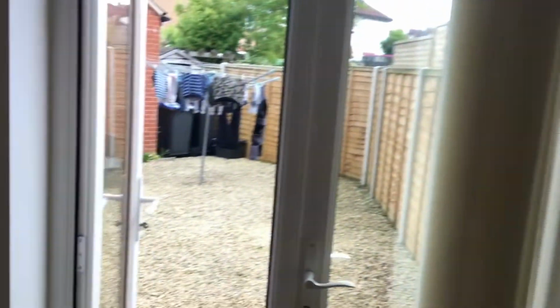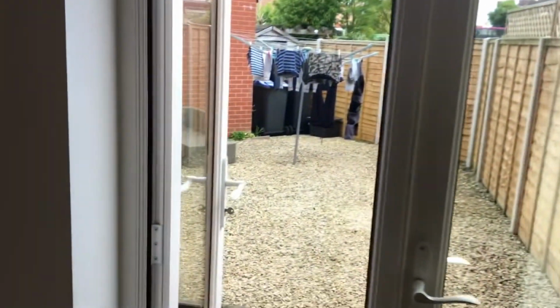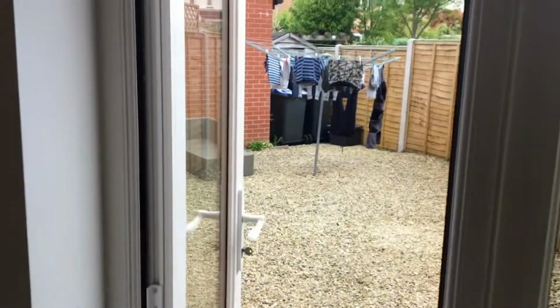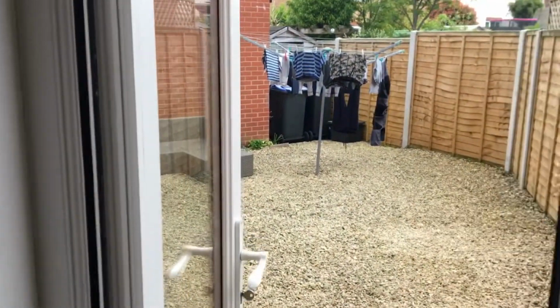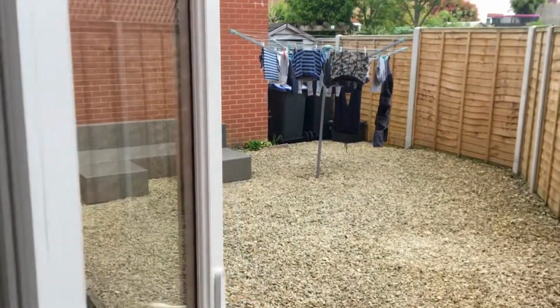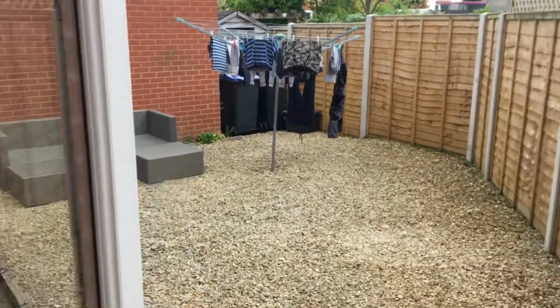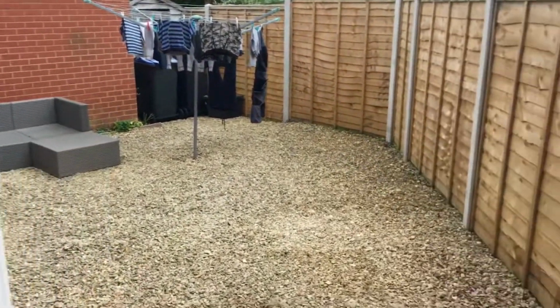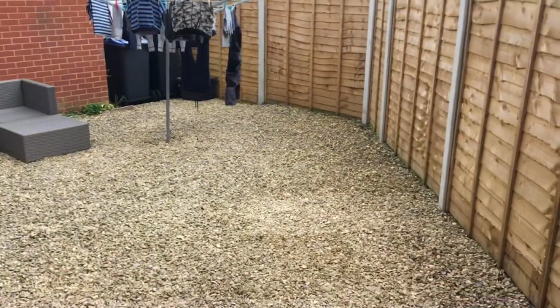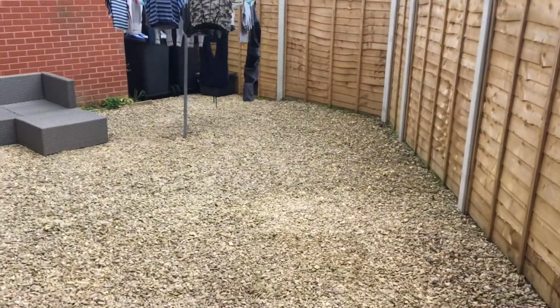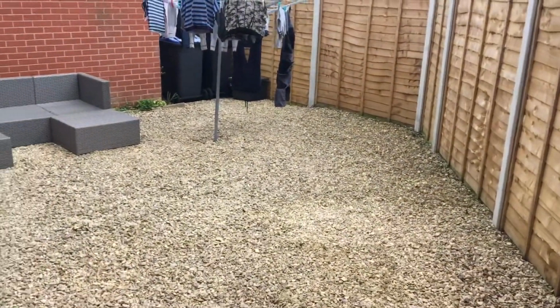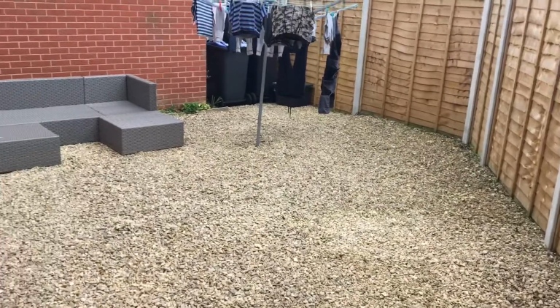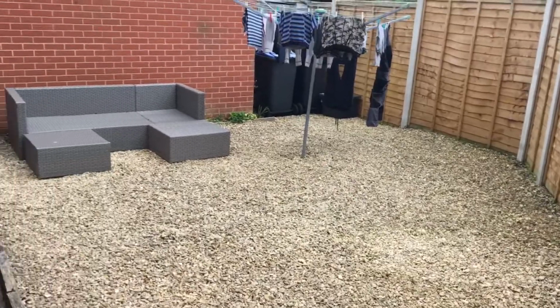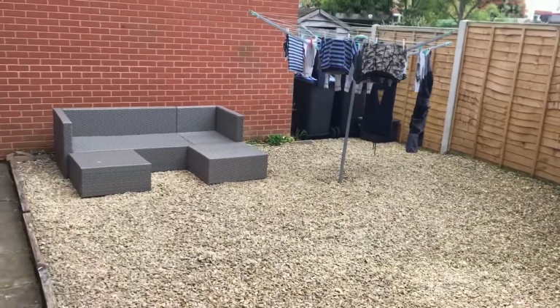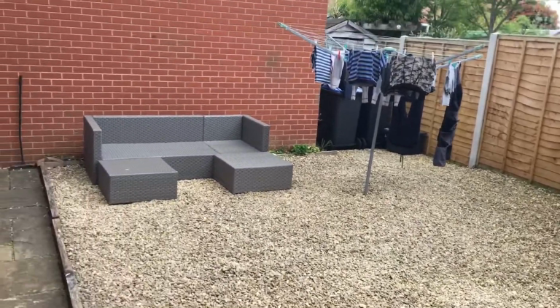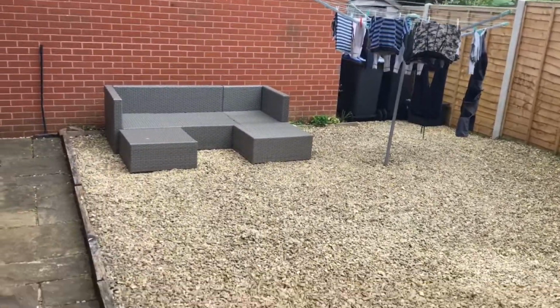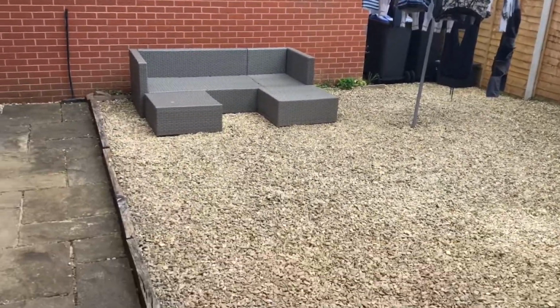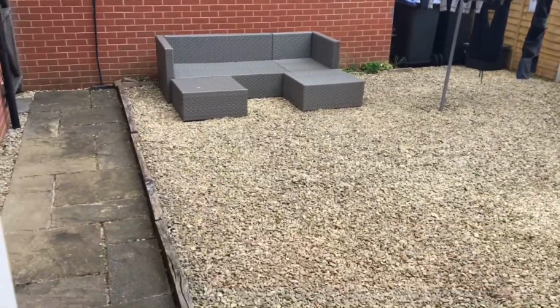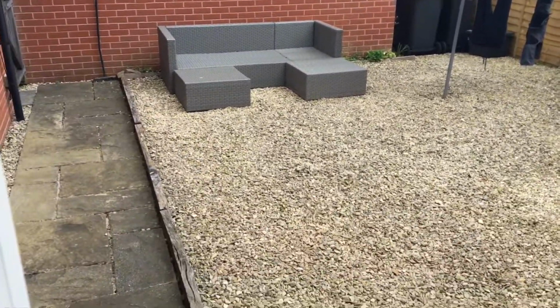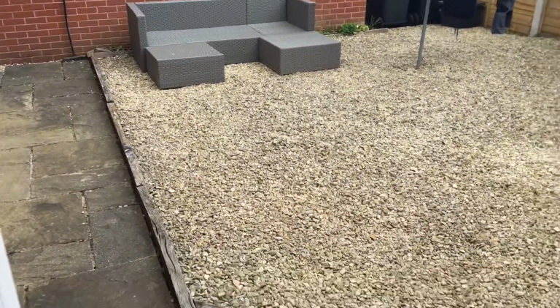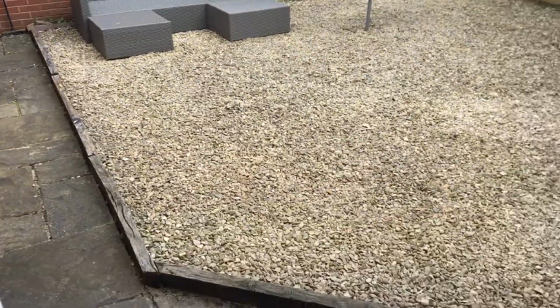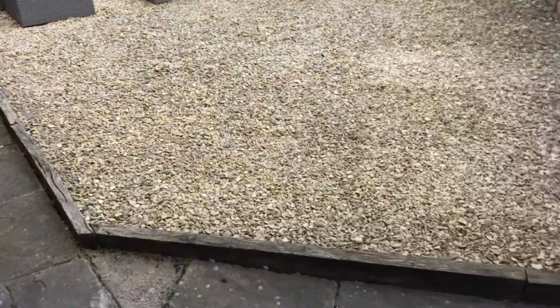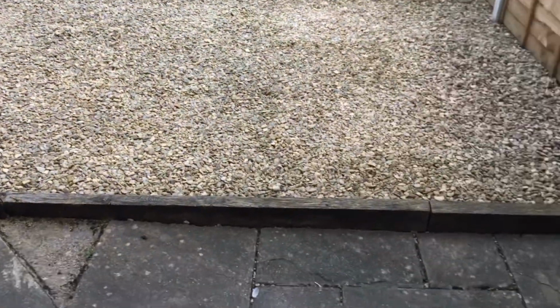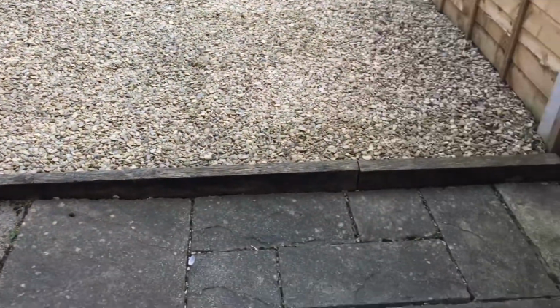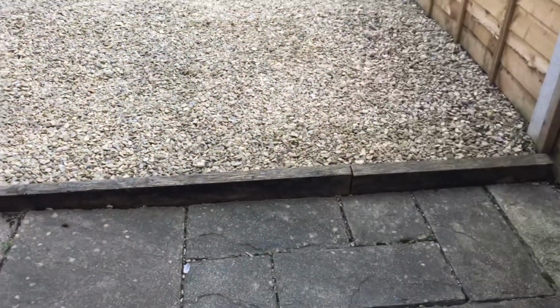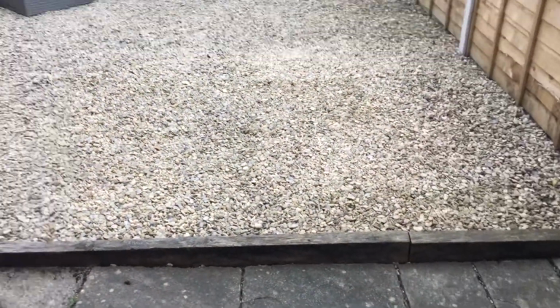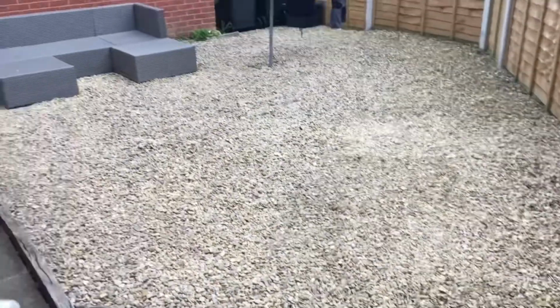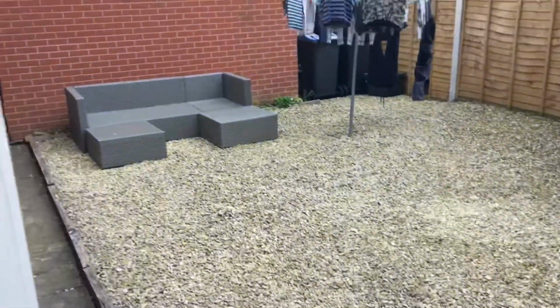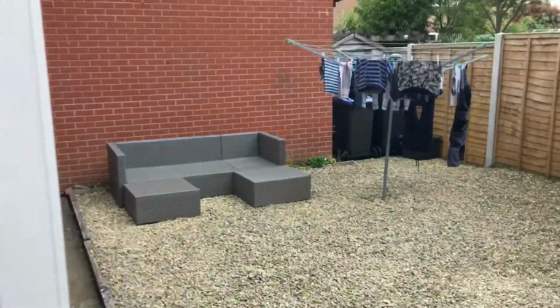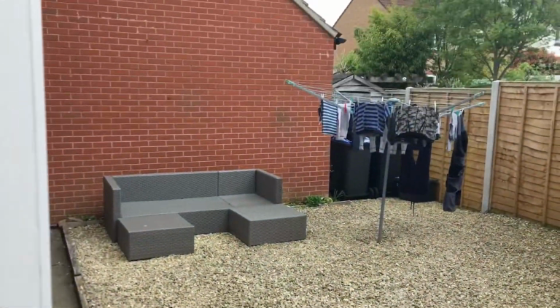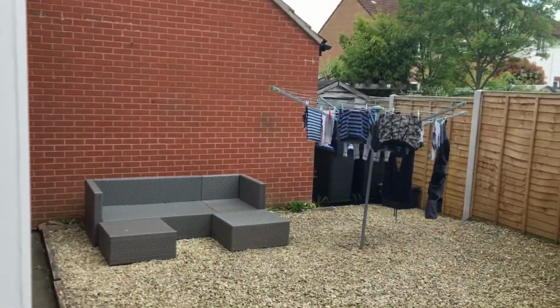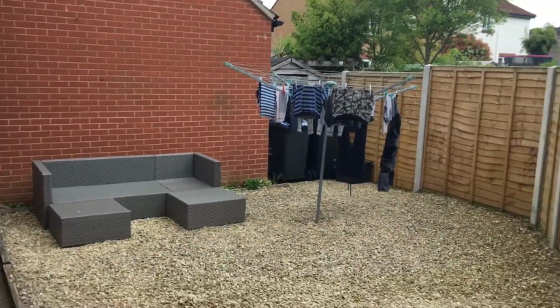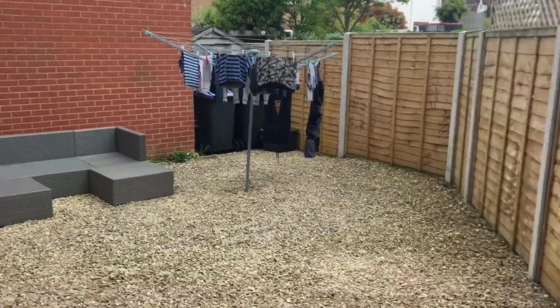Let's have a look out here in the garden. It's a low-maintenance garden with space to just sit out there and enjoy the sunshine. There's a small patio area, and then you've got the garage there as well.